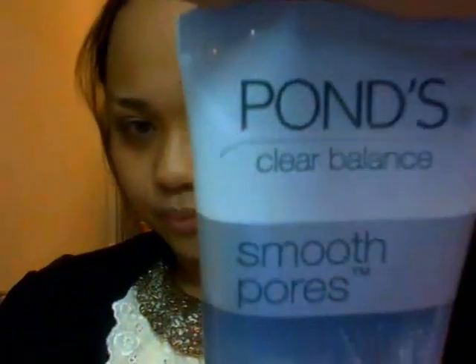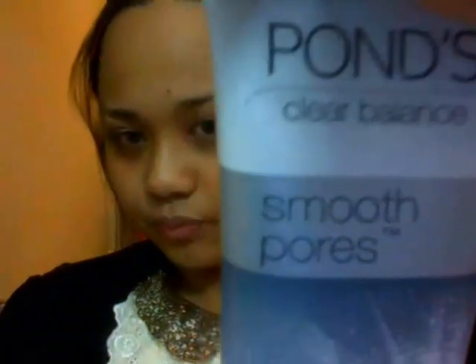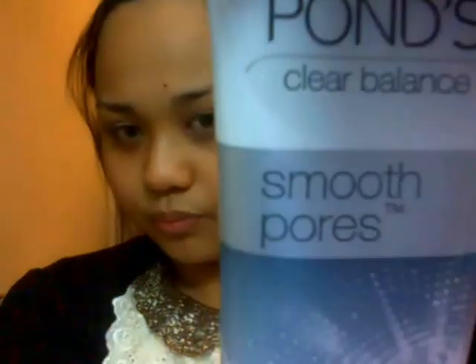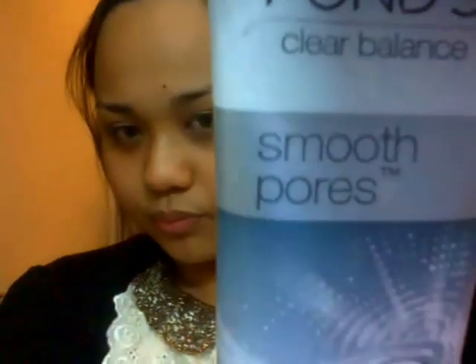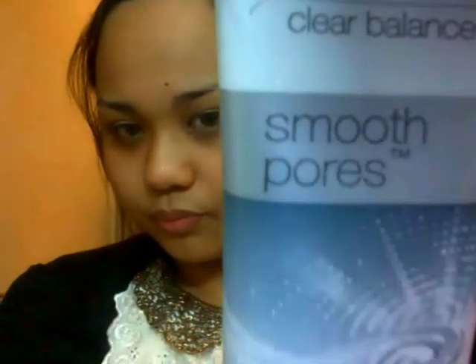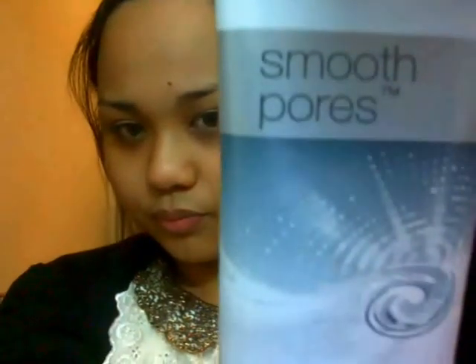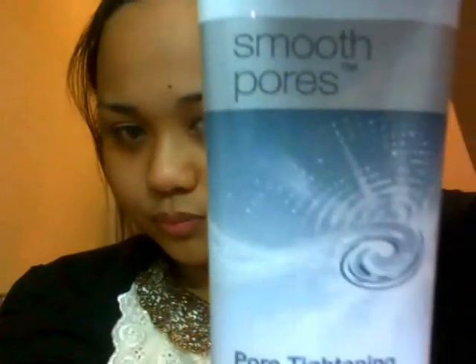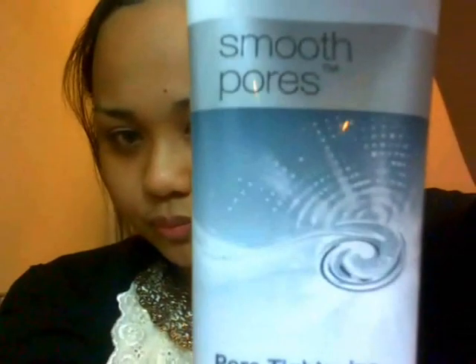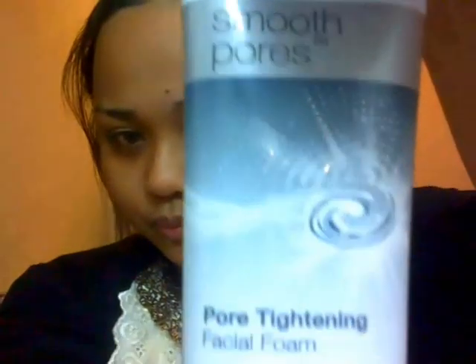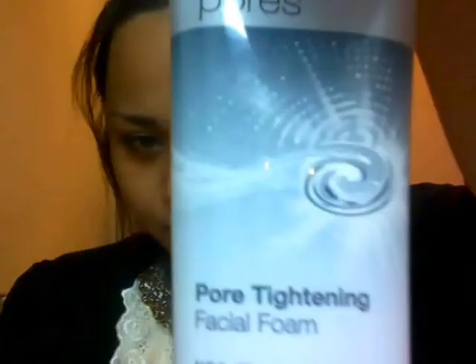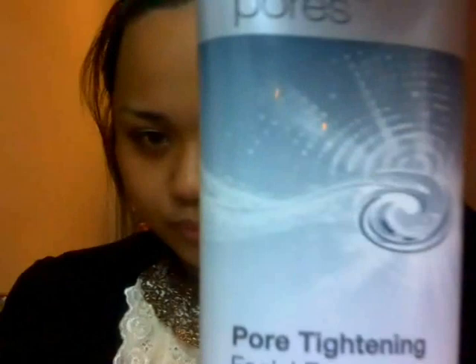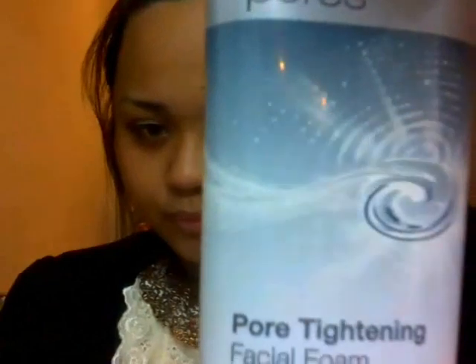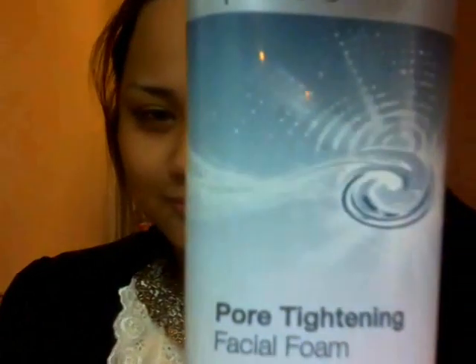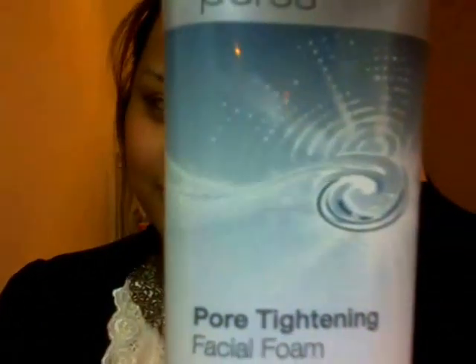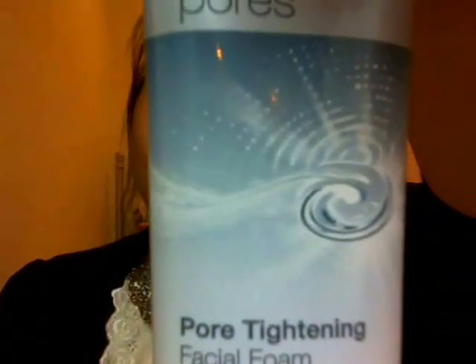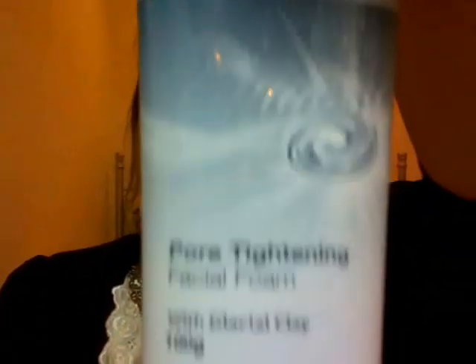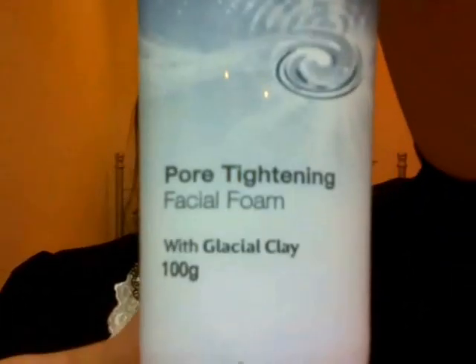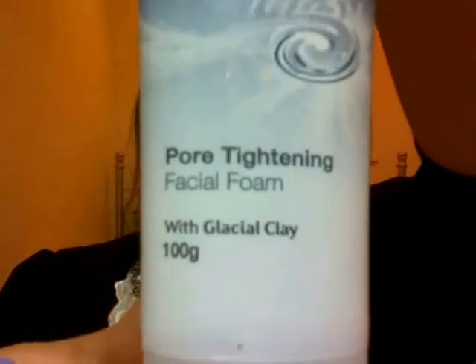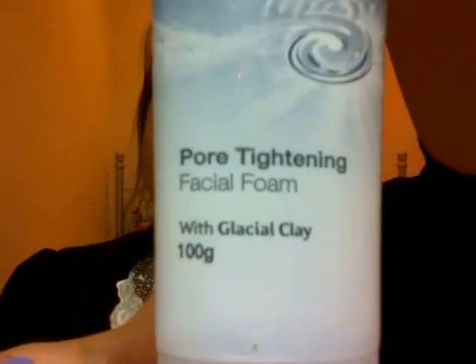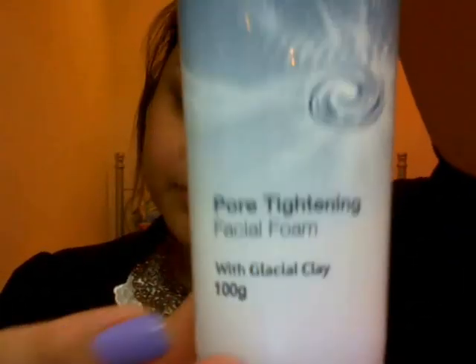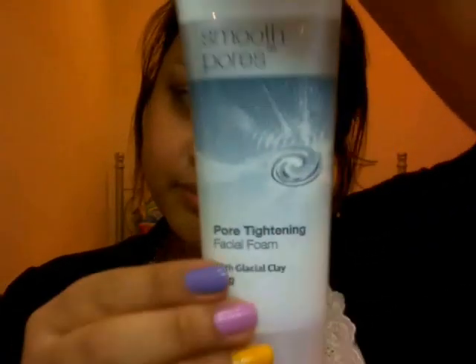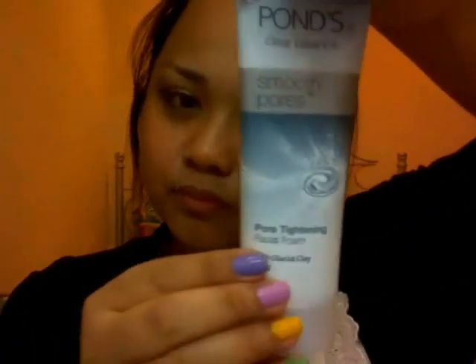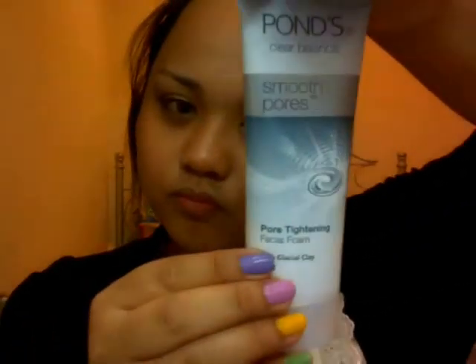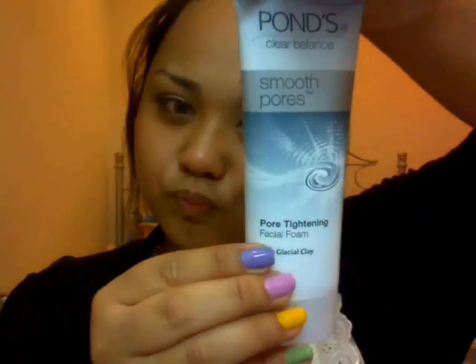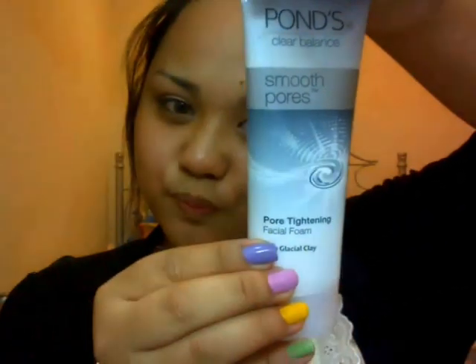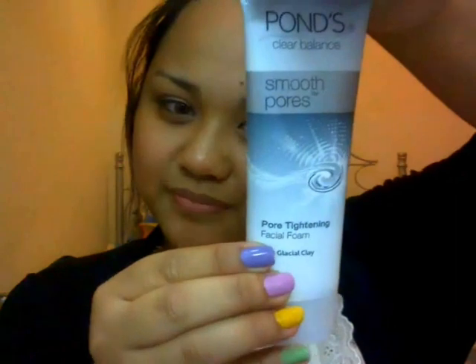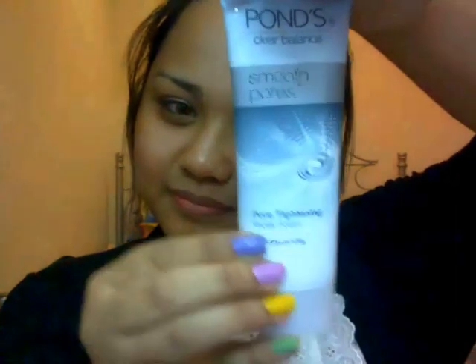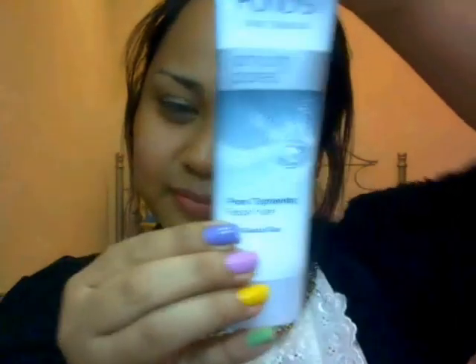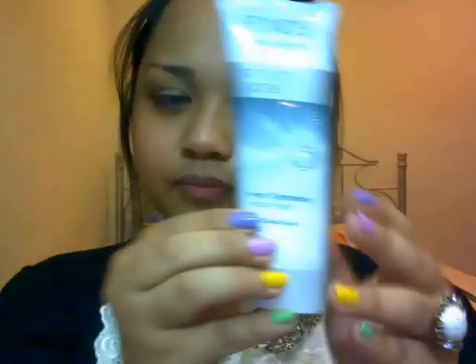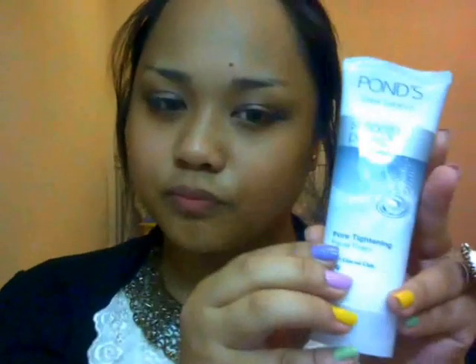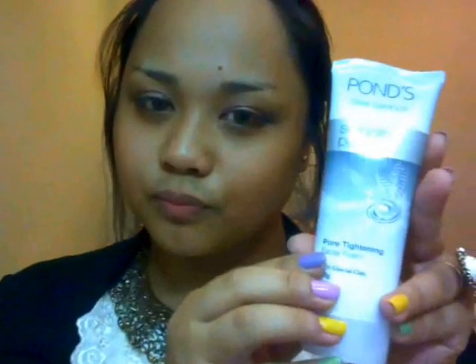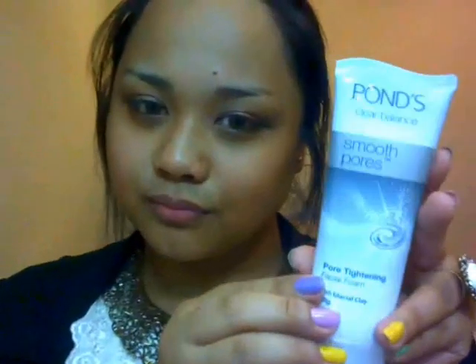By night, I like to use this Pond Smooth Pores tightening facial film. It has glacial clay and it makes my pores look smaller, and it has this cooling effect after you rinse your face.